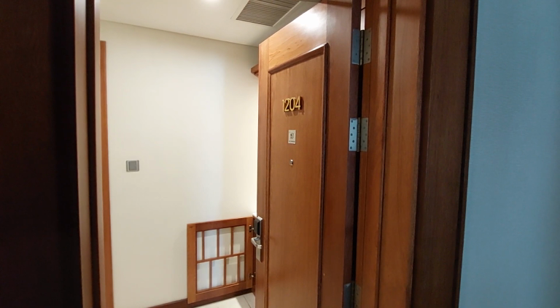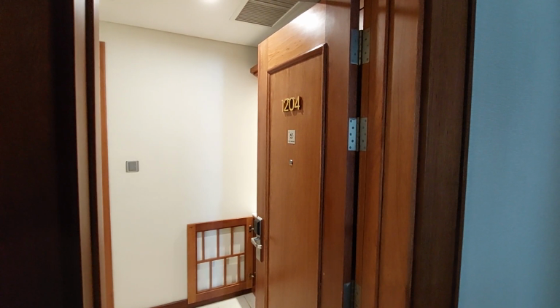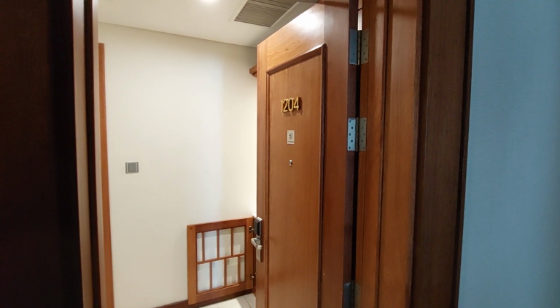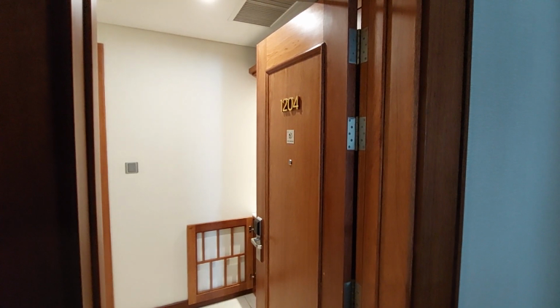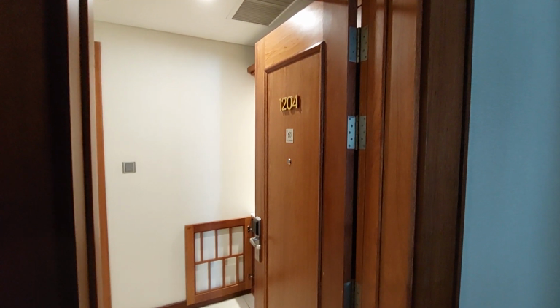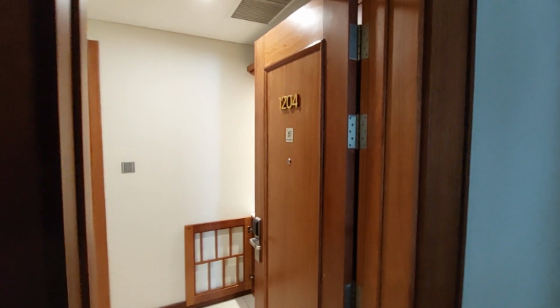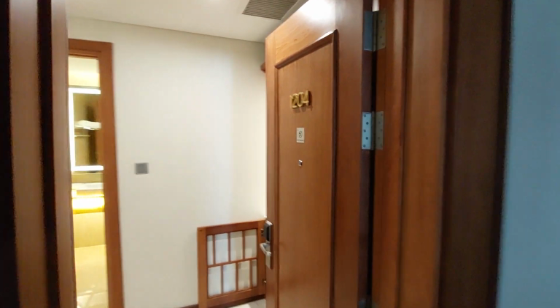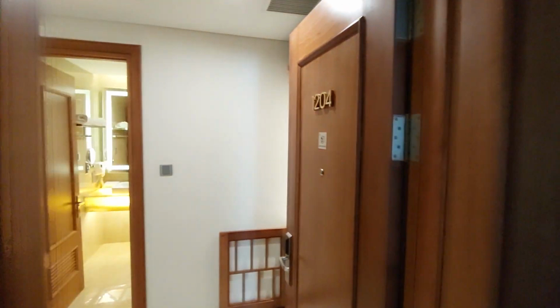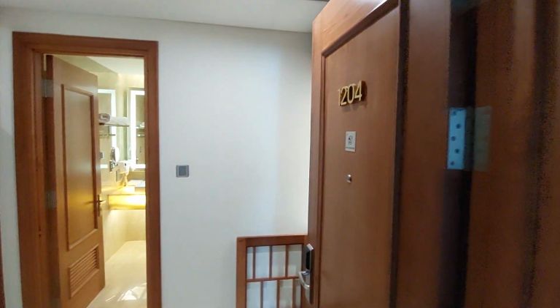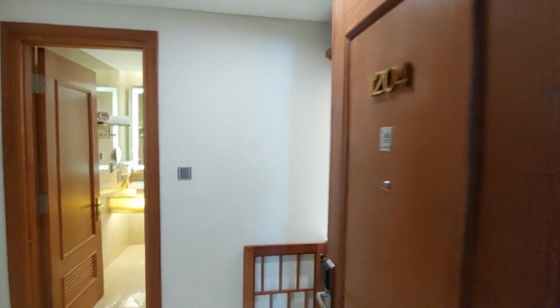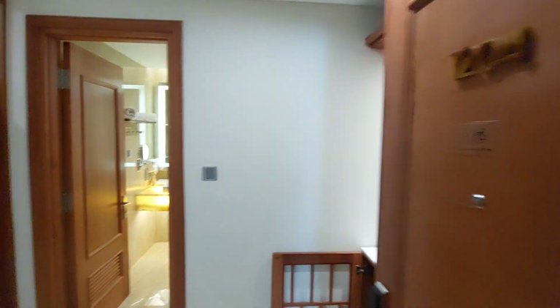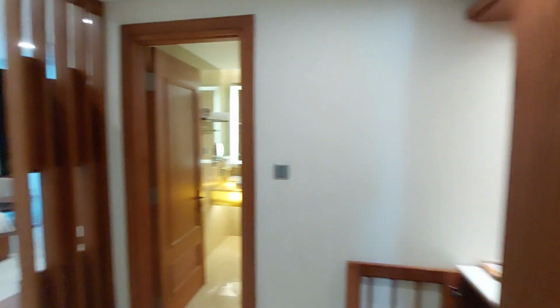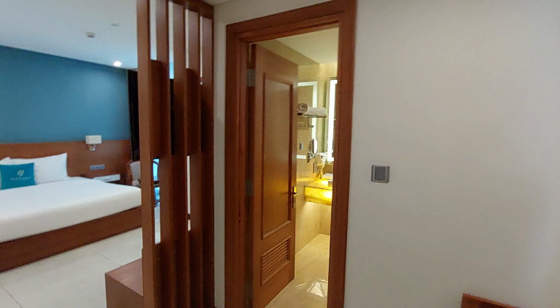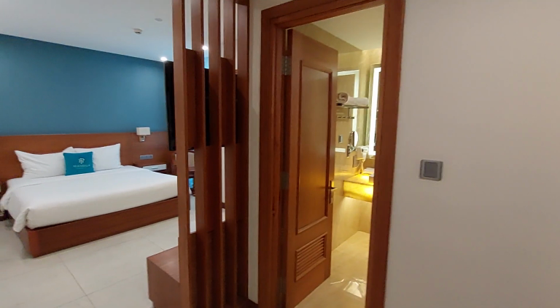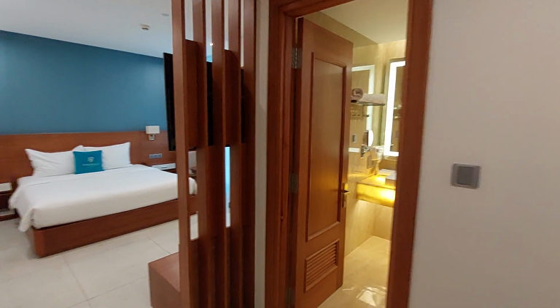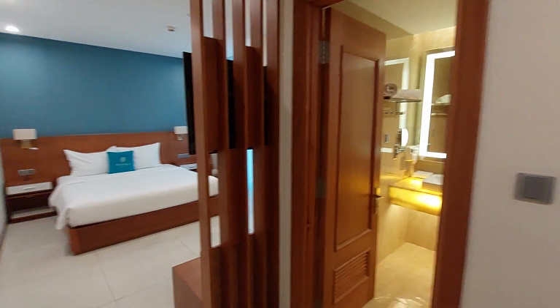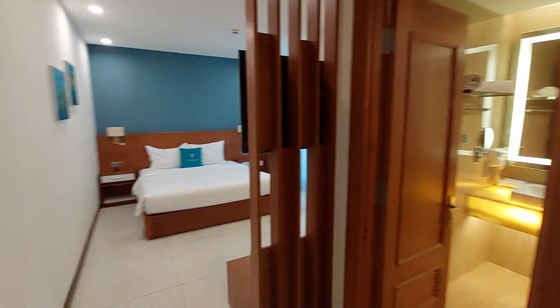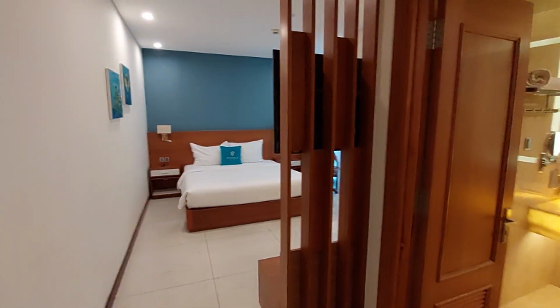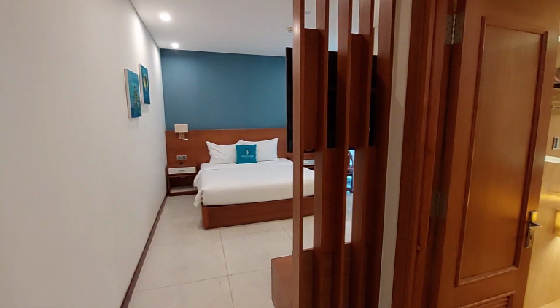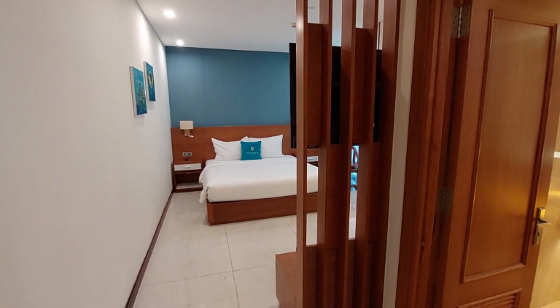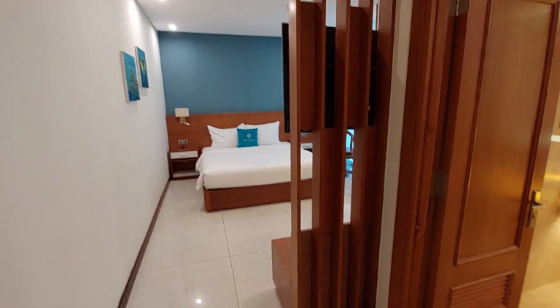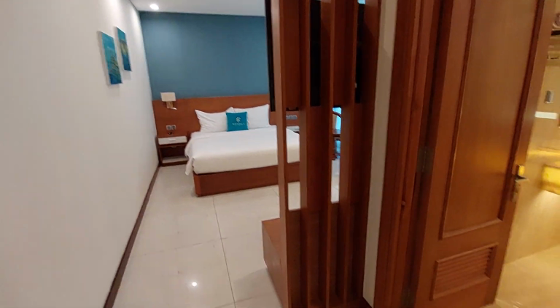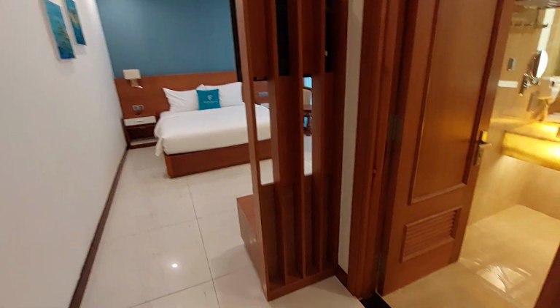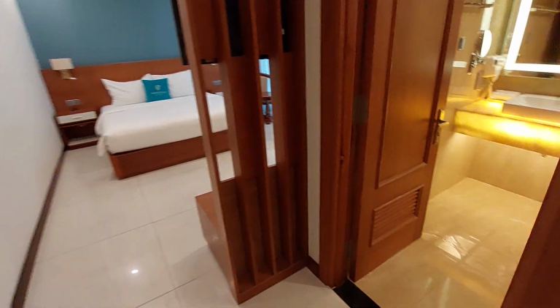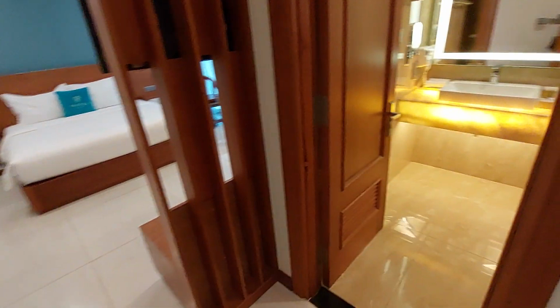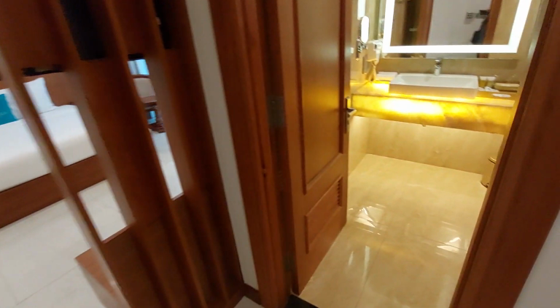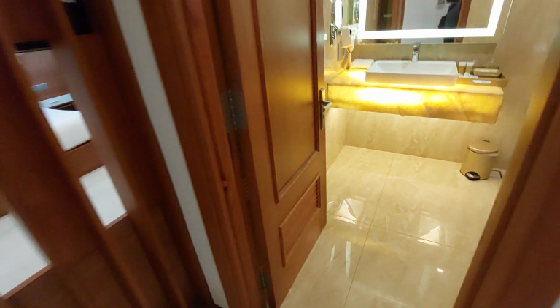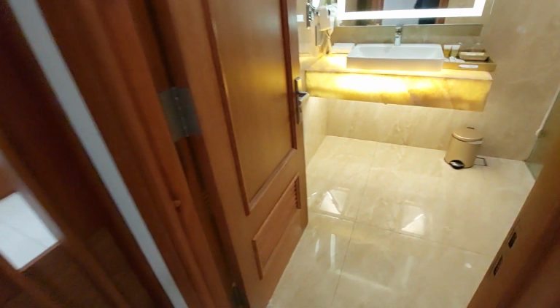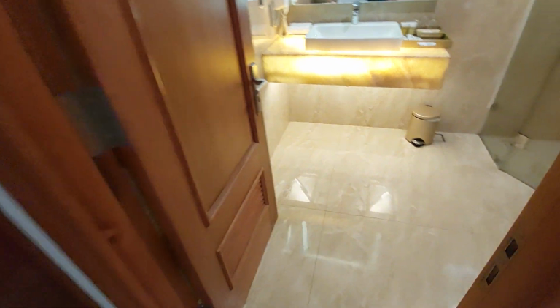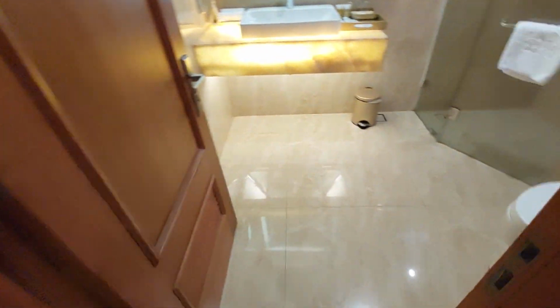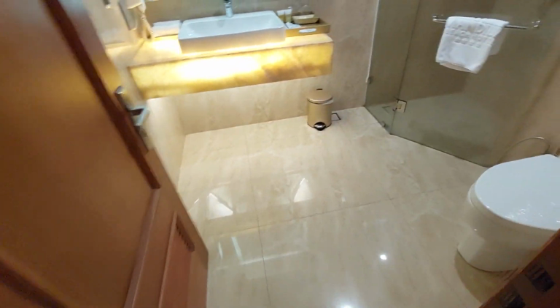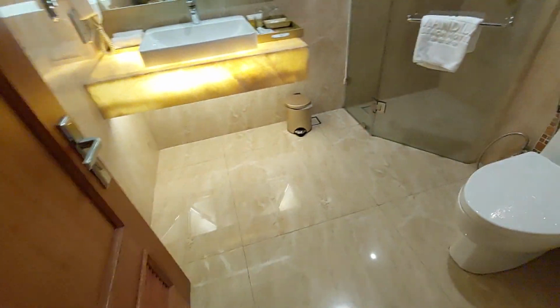This is room 1204 at the Mandila Hotel Da Nang for 40 US dollars a night. It's a little bit more upmarket.